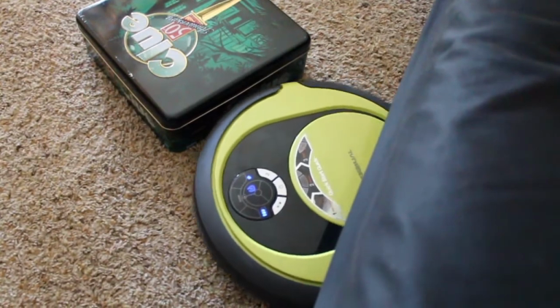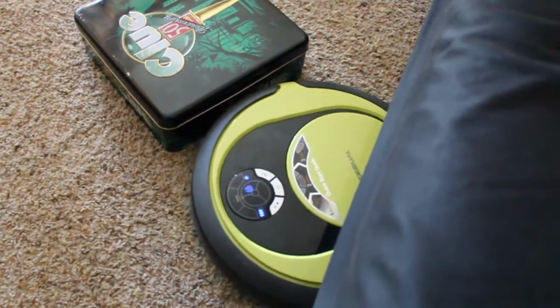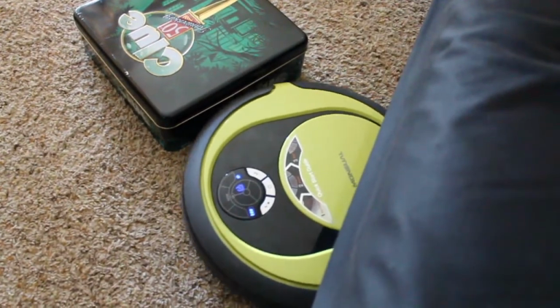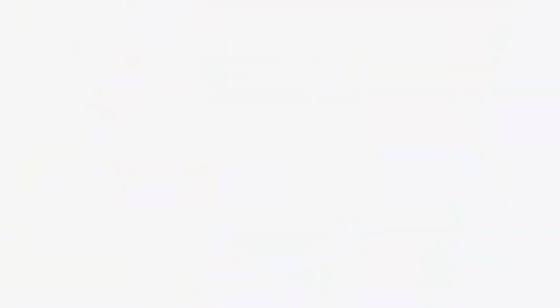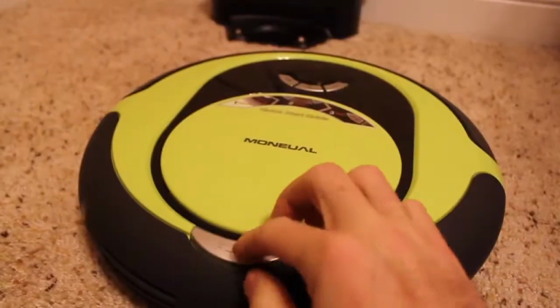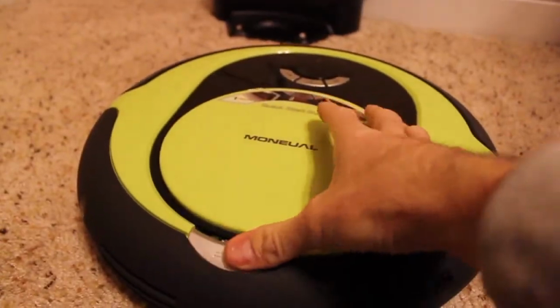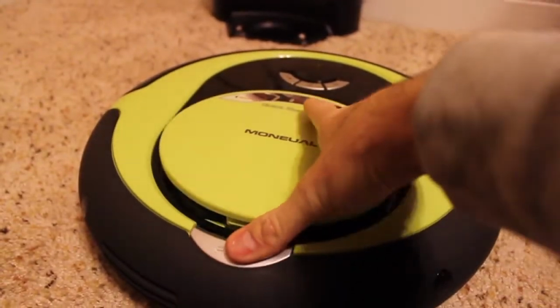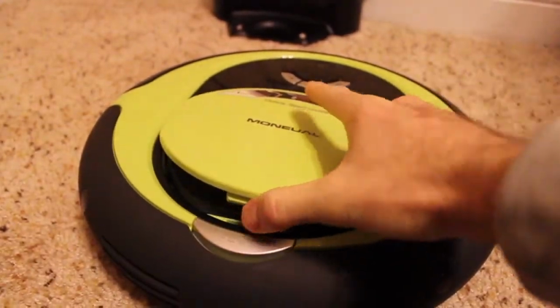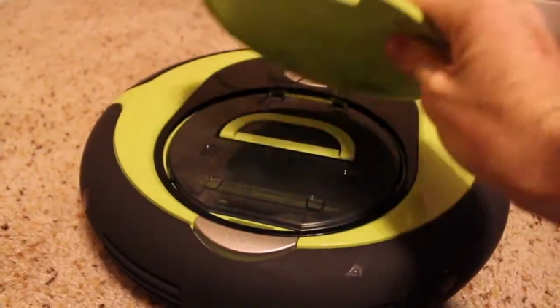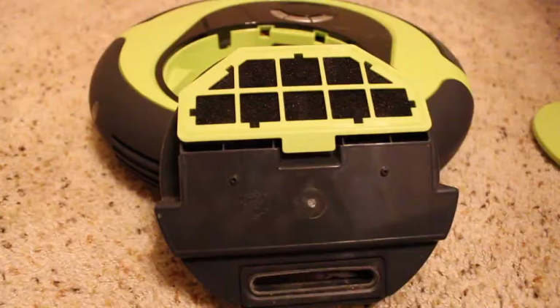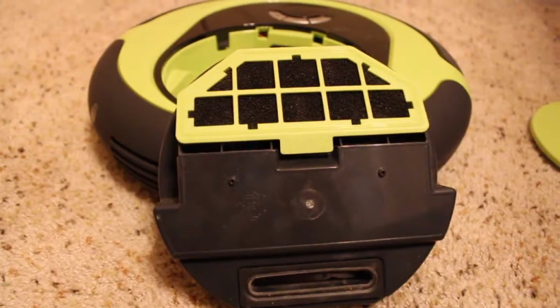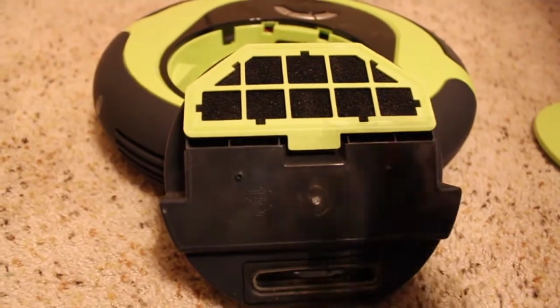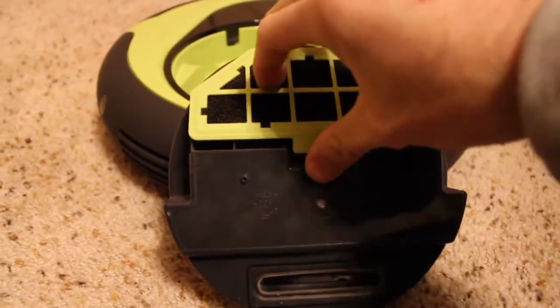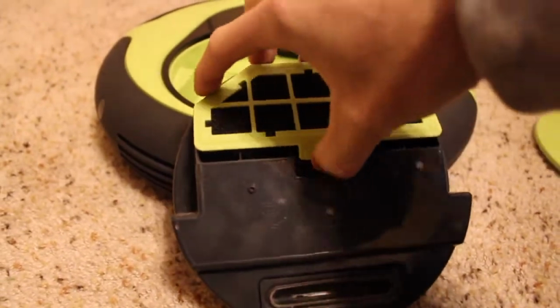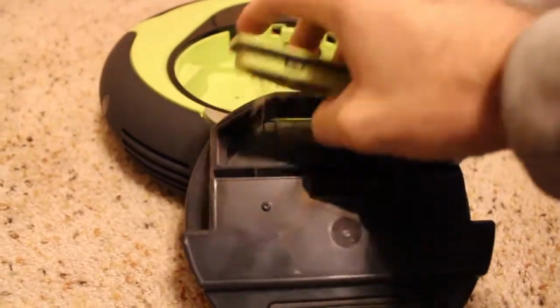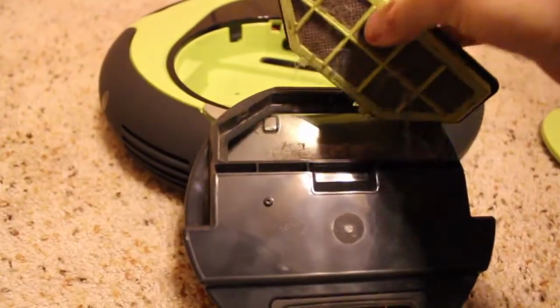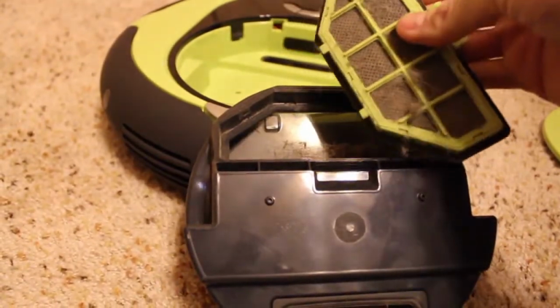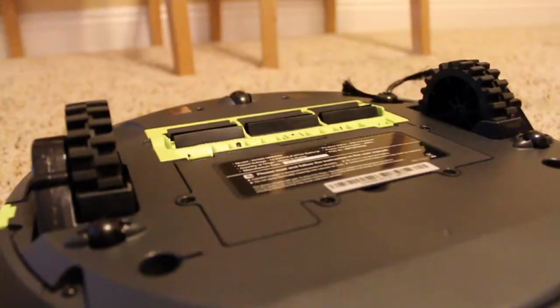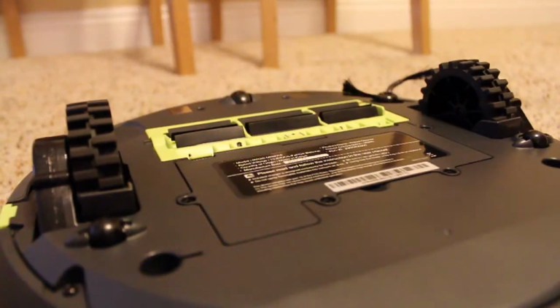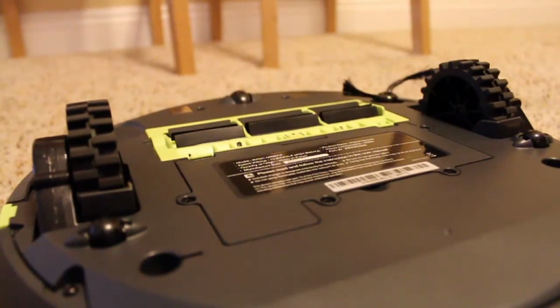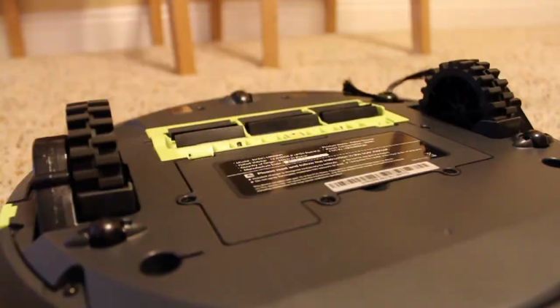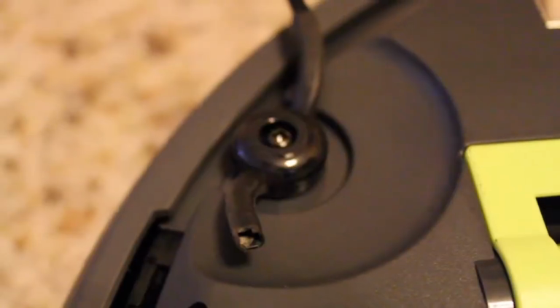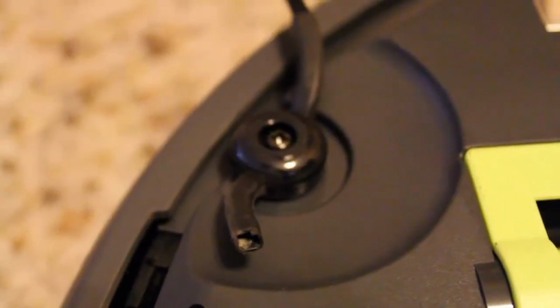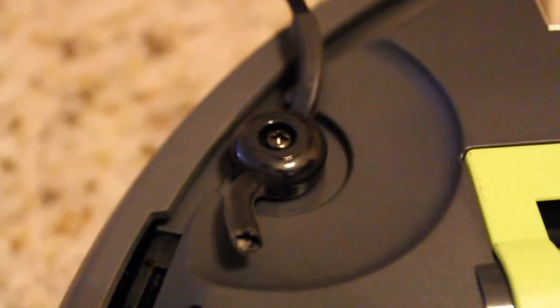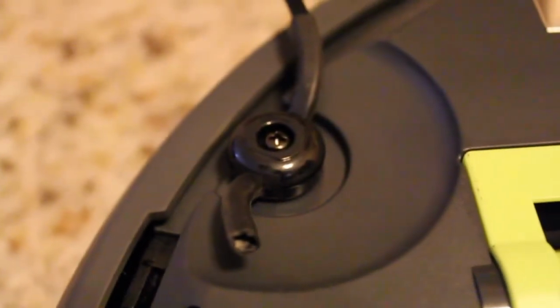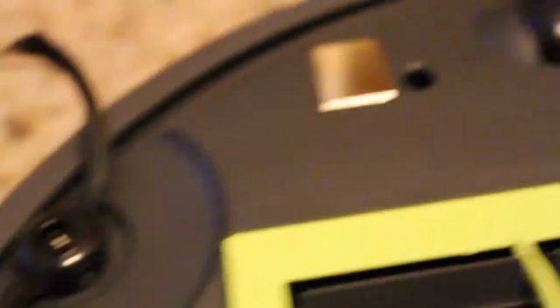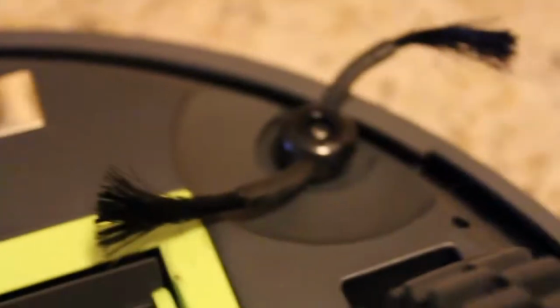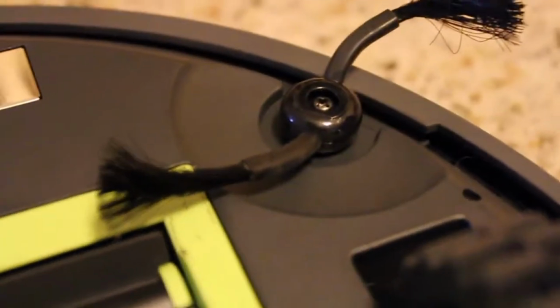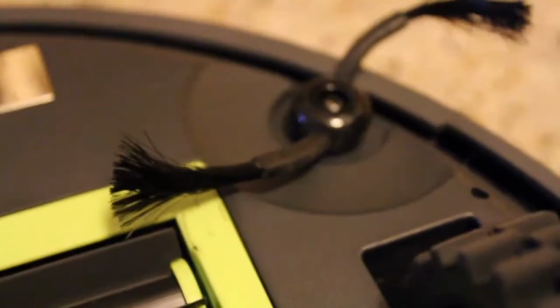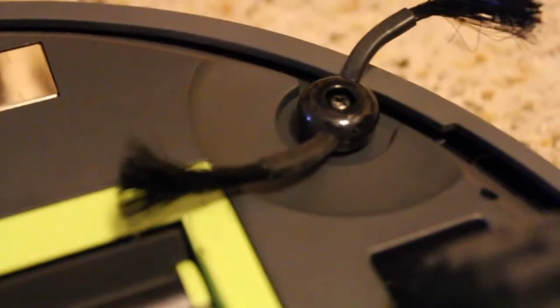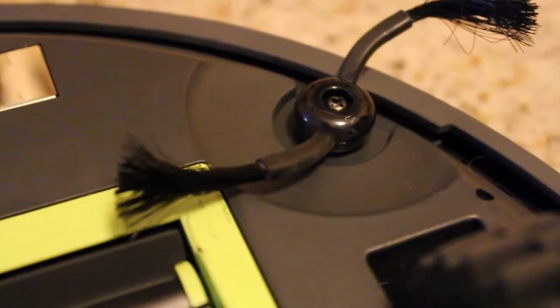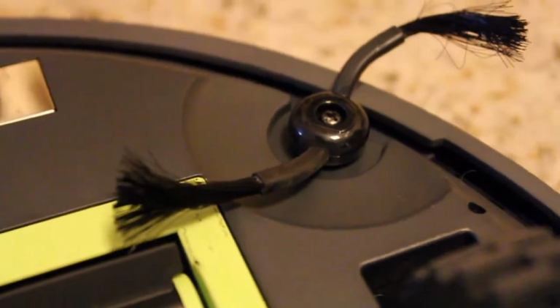The dustbin tray is easy to remove and clean, and somehow after every use the Rytus finds corgi hair. It does have little bristles on the front that I attach, but they don't seem to do much other than spin around. After about a week, one of them got caught on something and fell out.